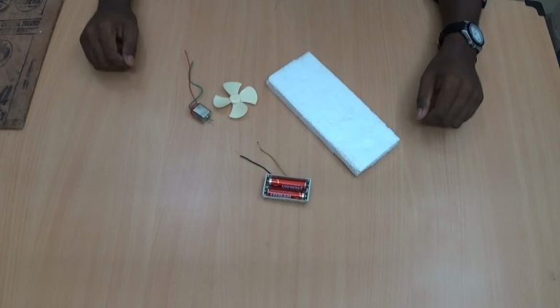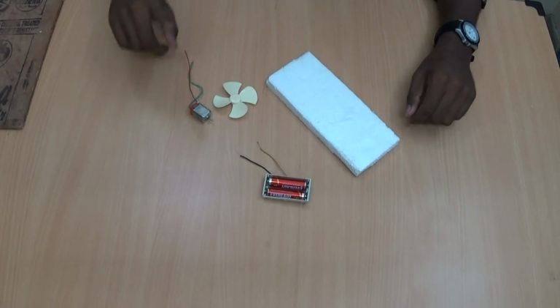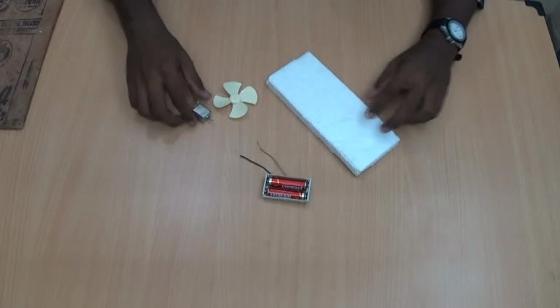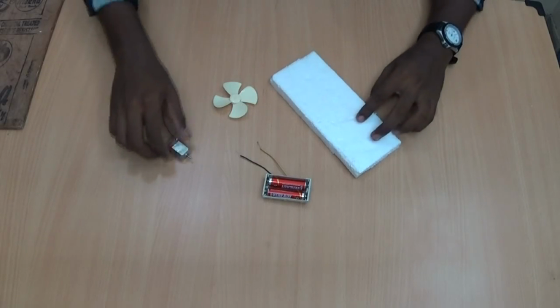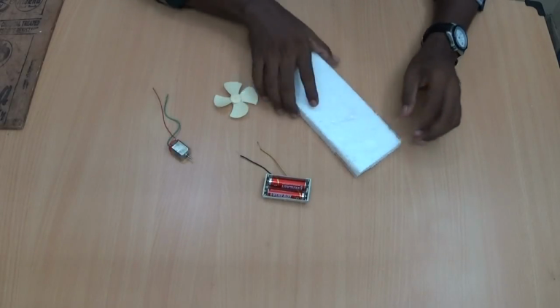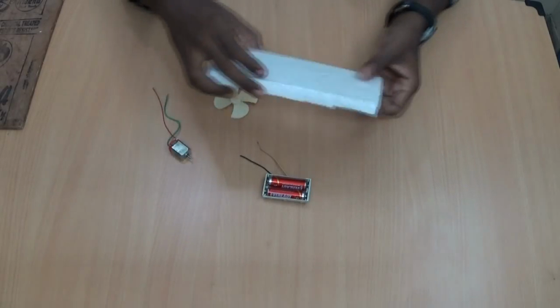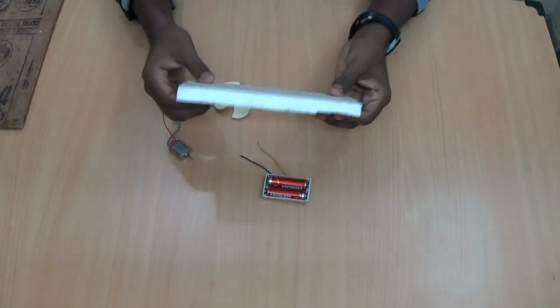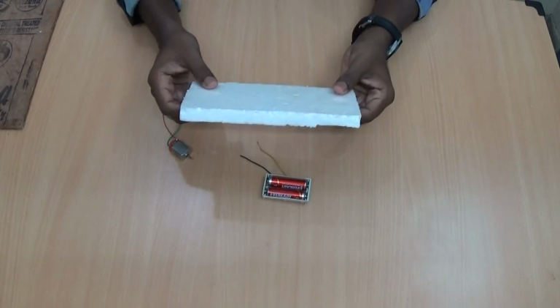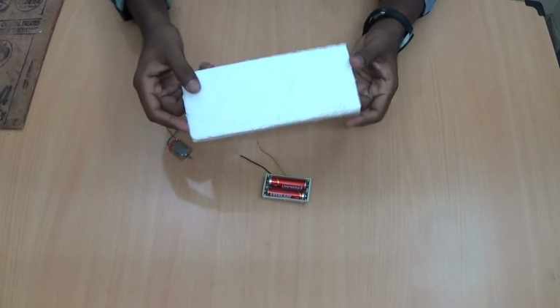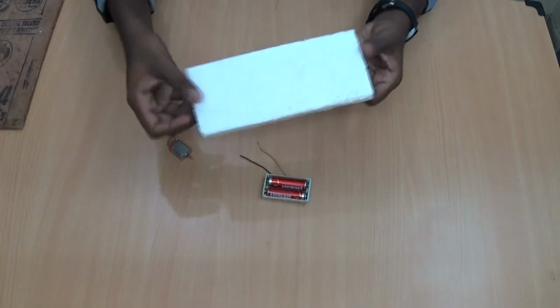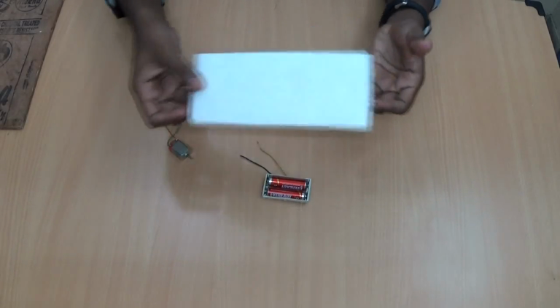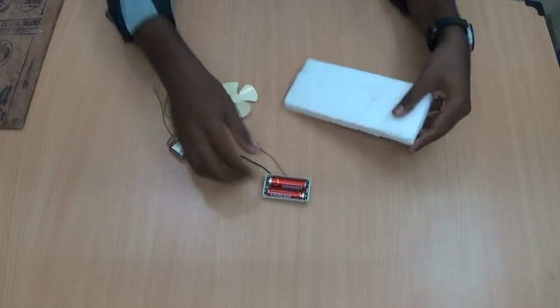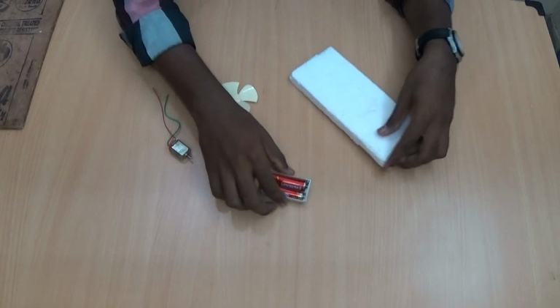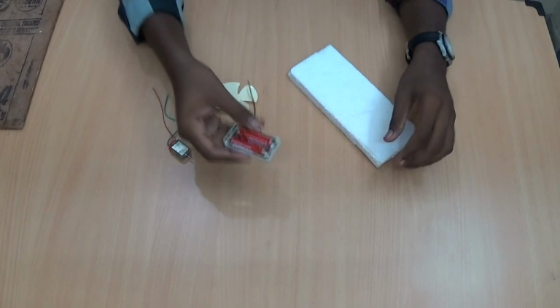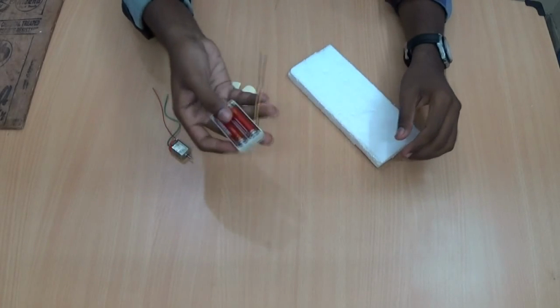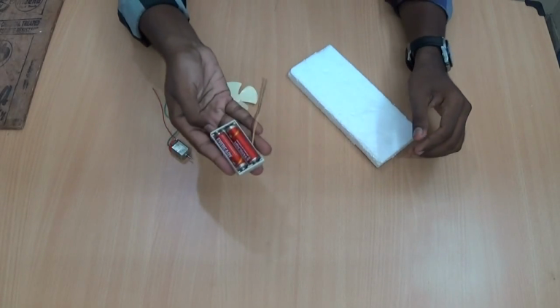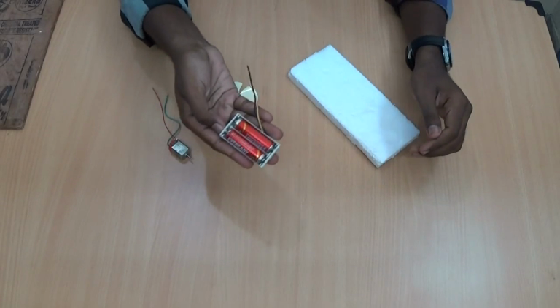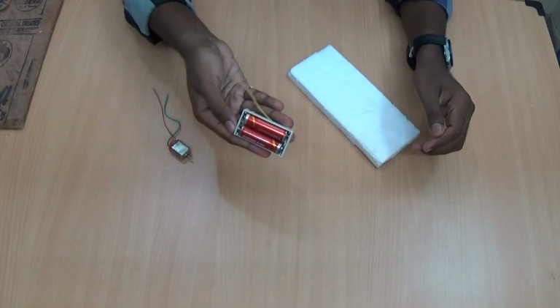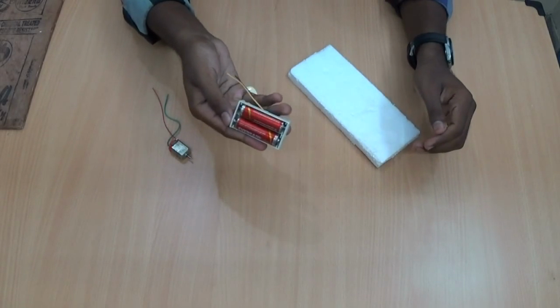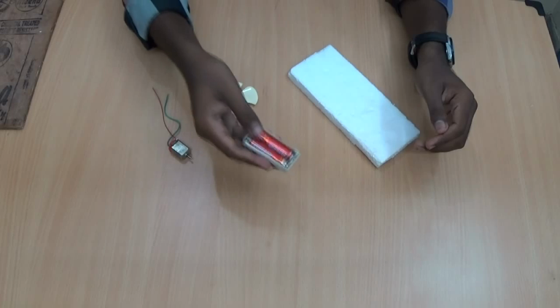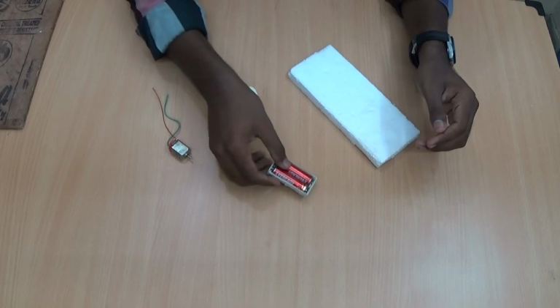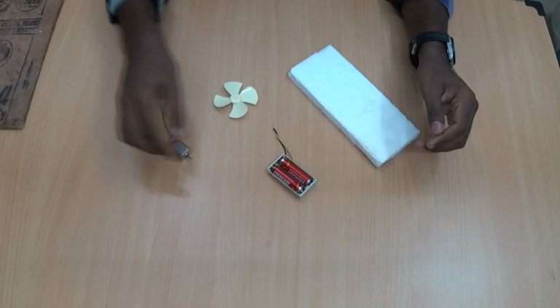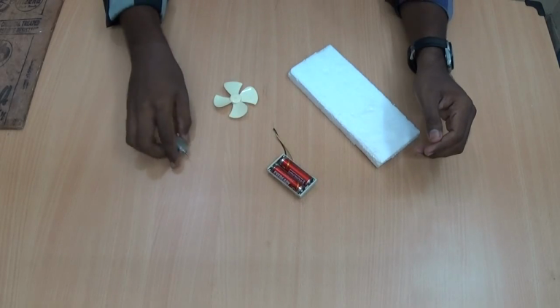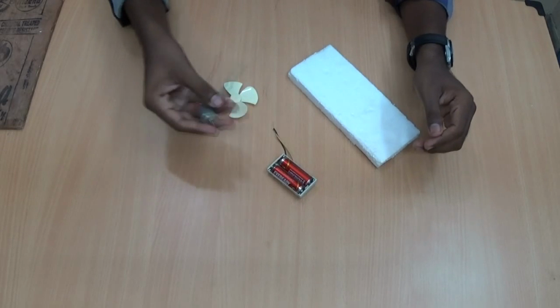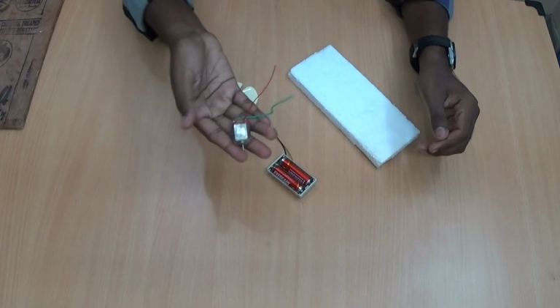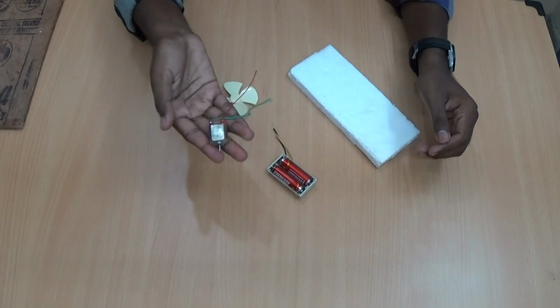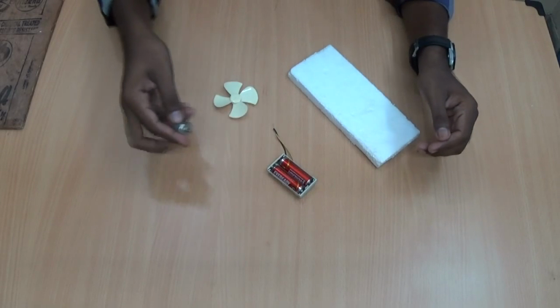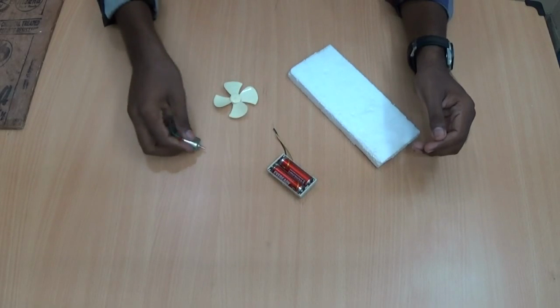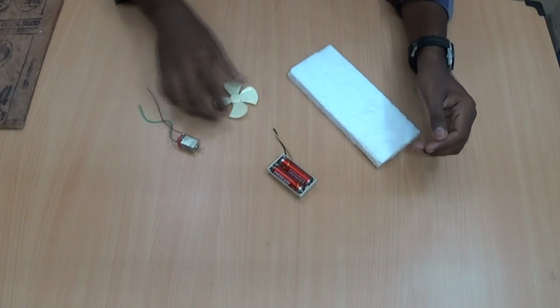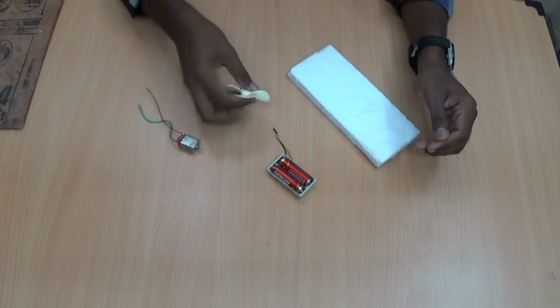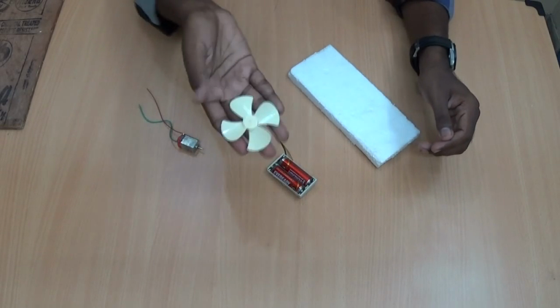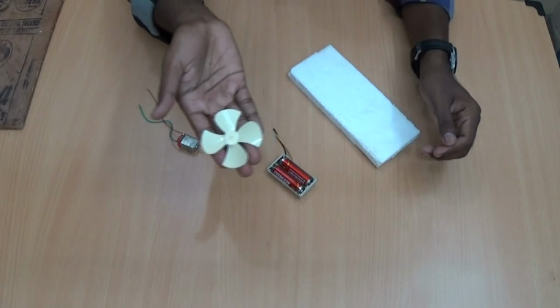The required things are a 1 inch strong thermacool sheet, a small piece, 2 AA batteries with a holder, a small DC motor, and a propeller.